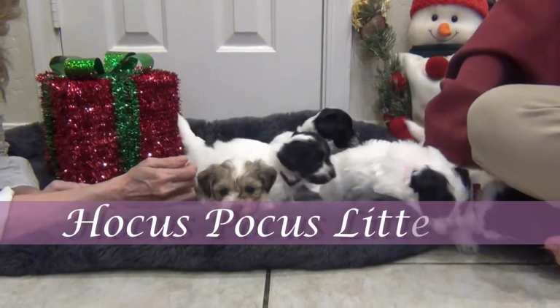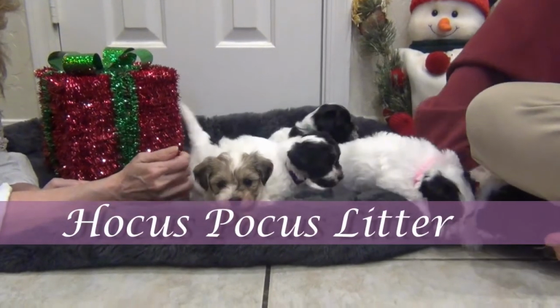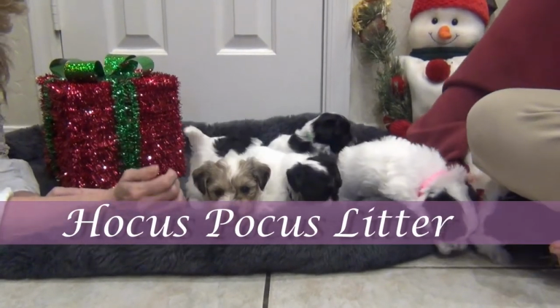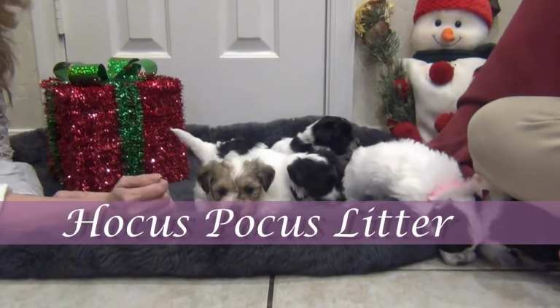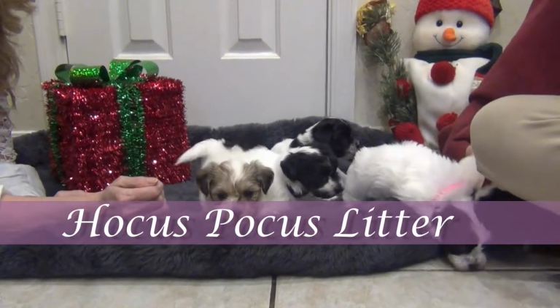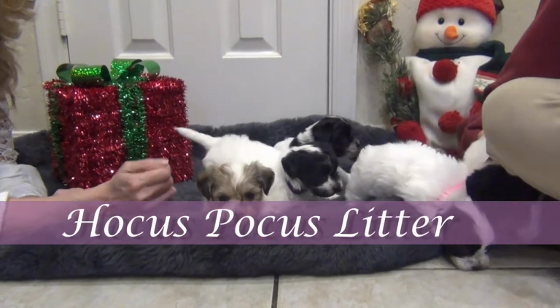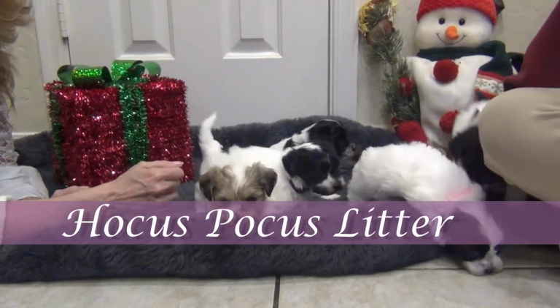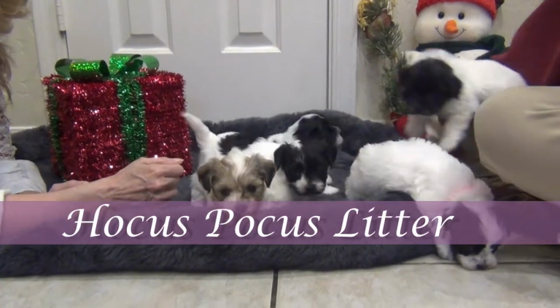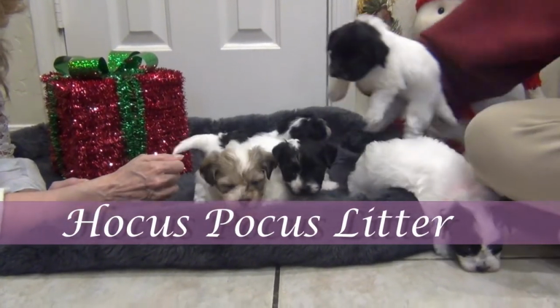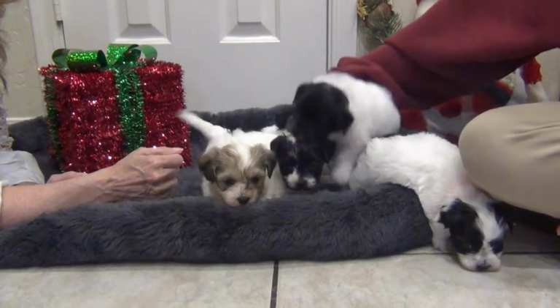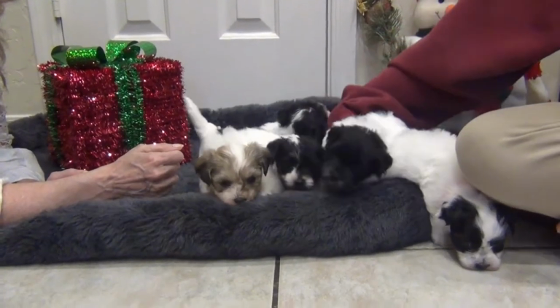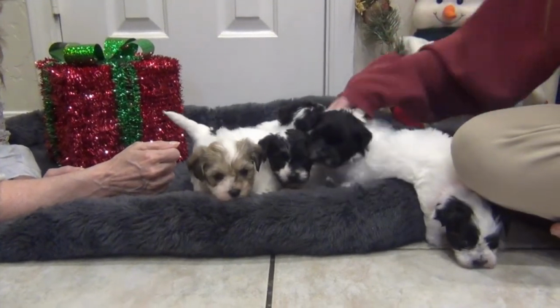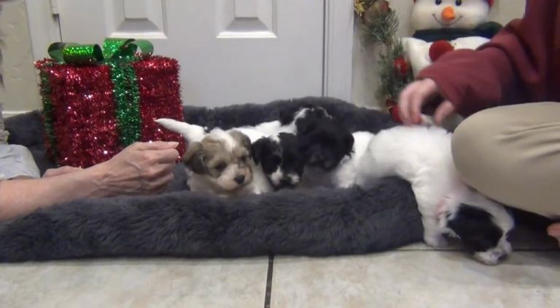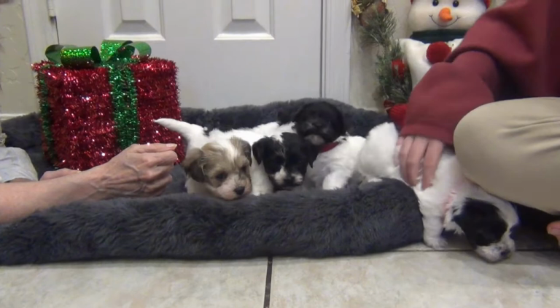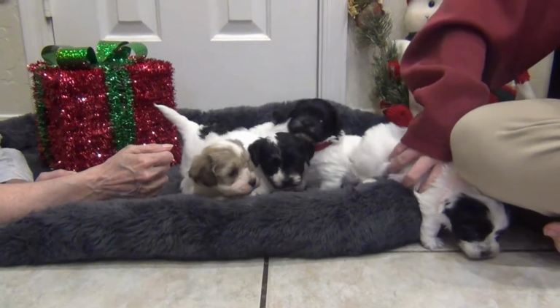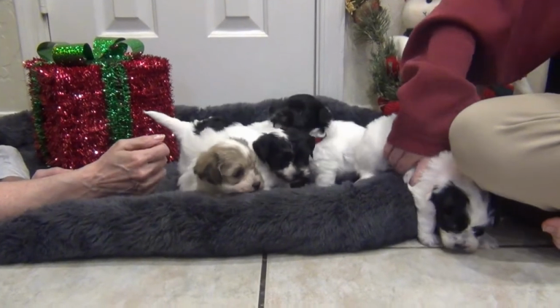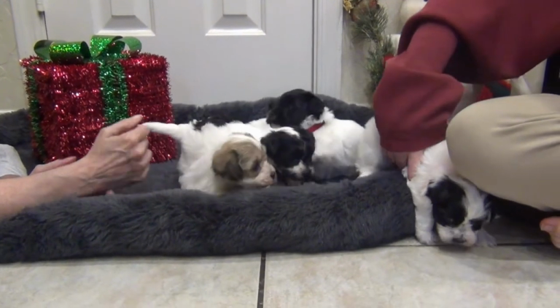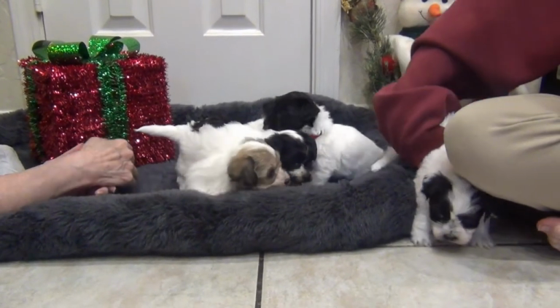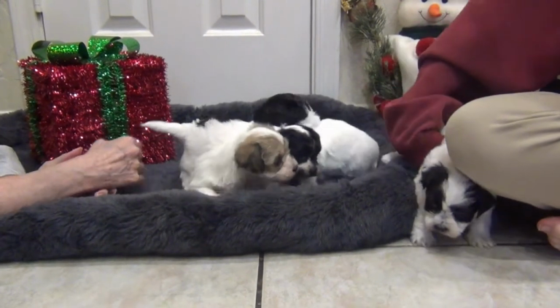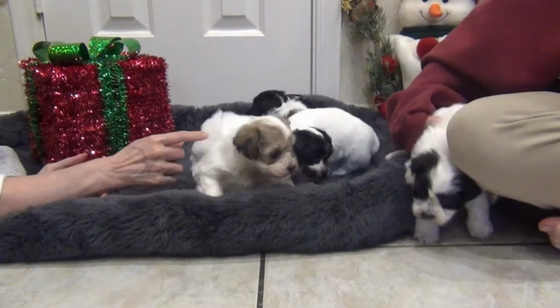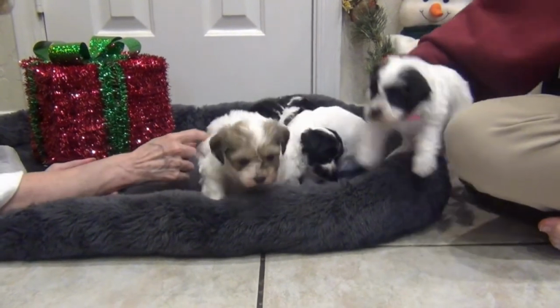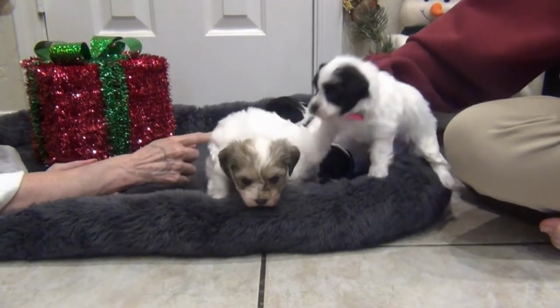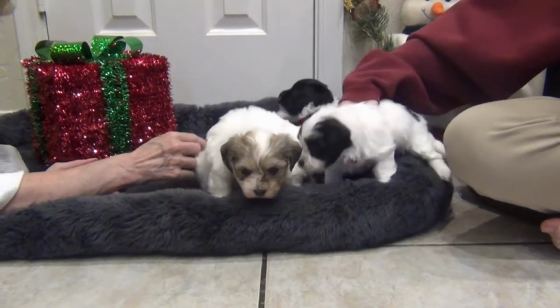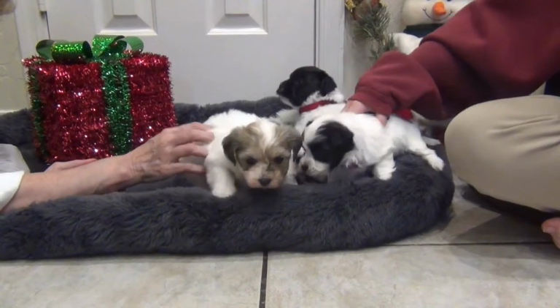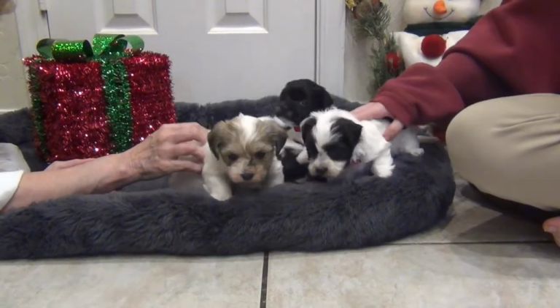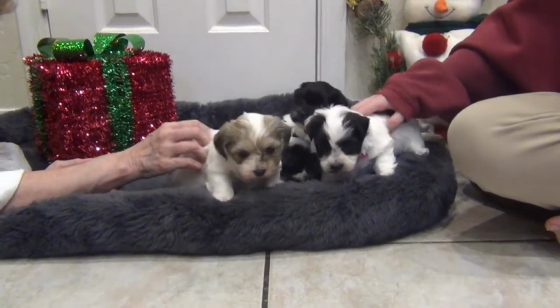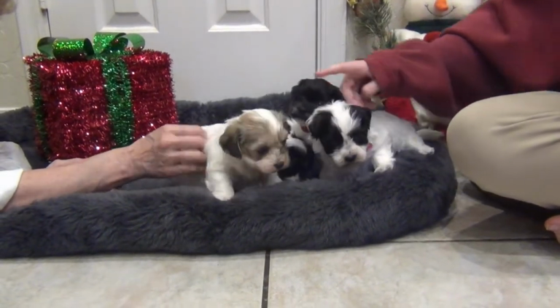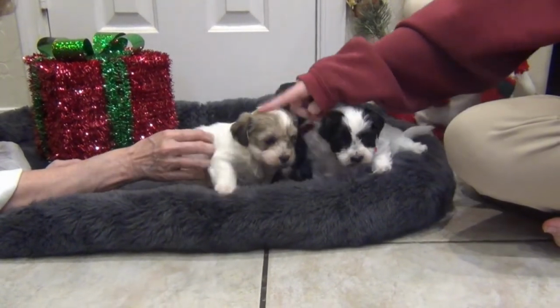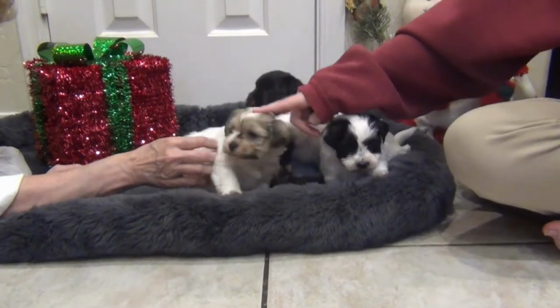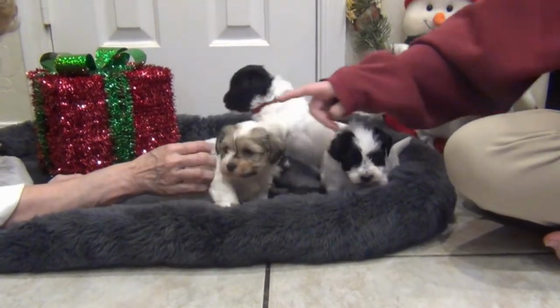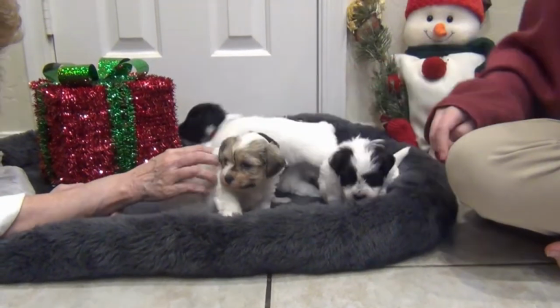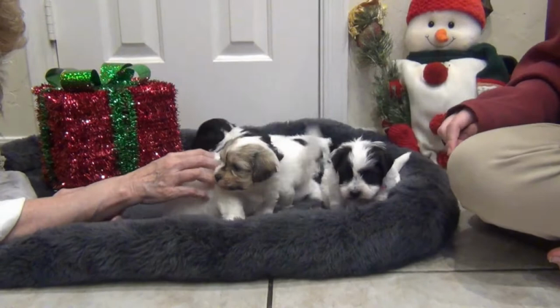This is the Hocus Pocus Litter, born November 9. The little sable party boy is Zachary, the only male.